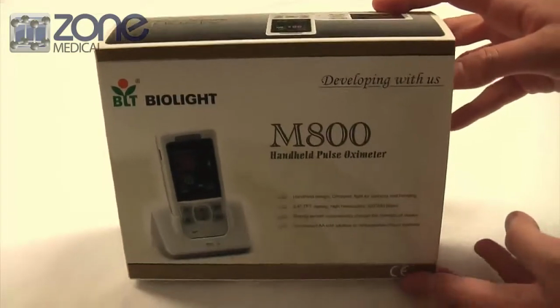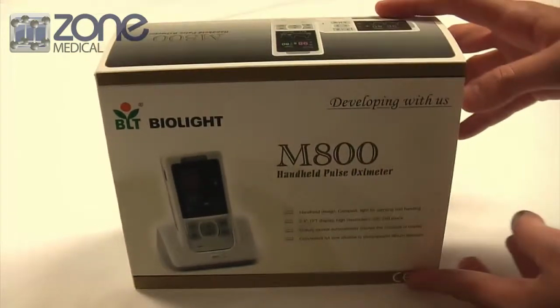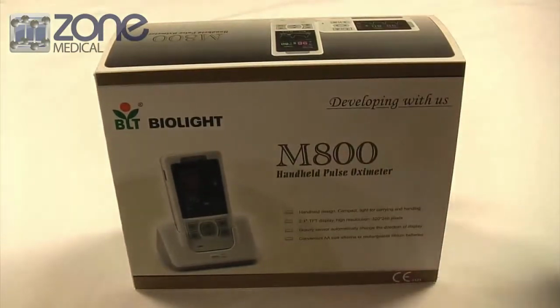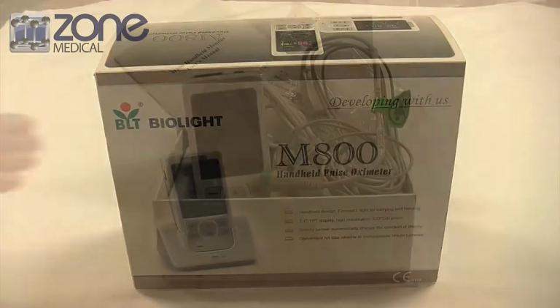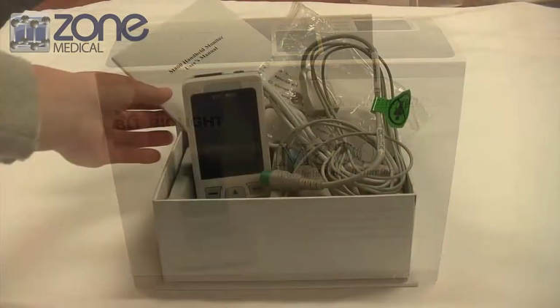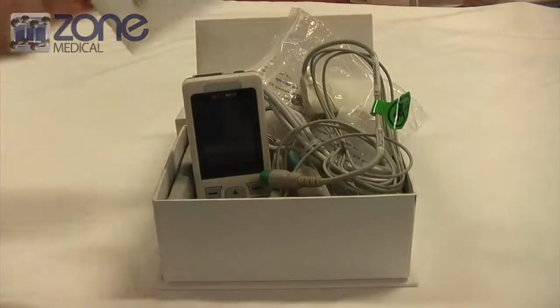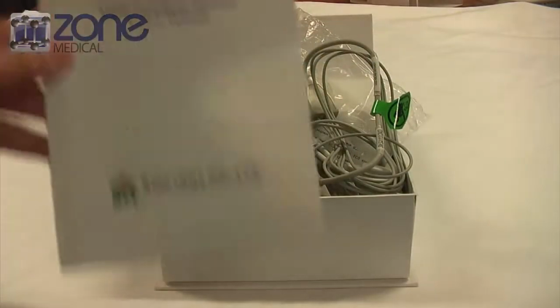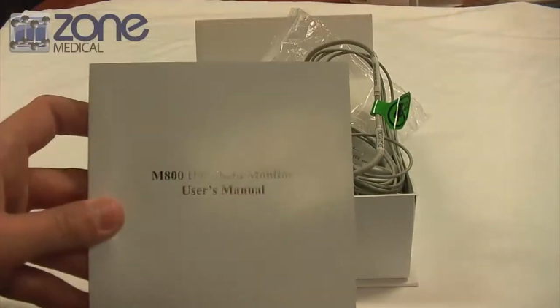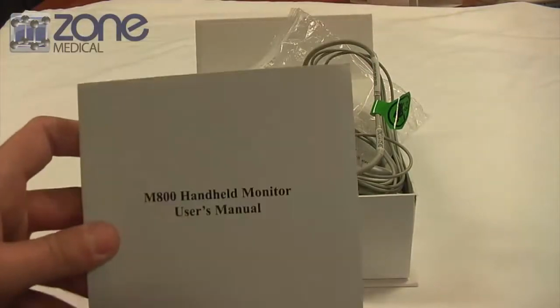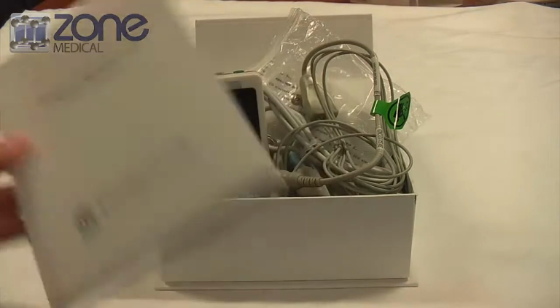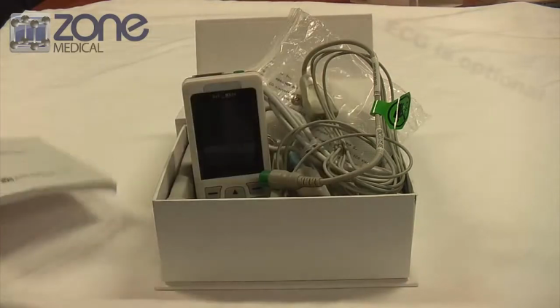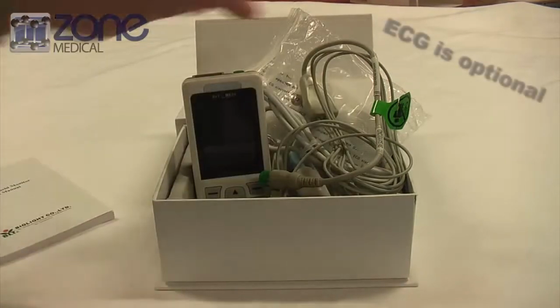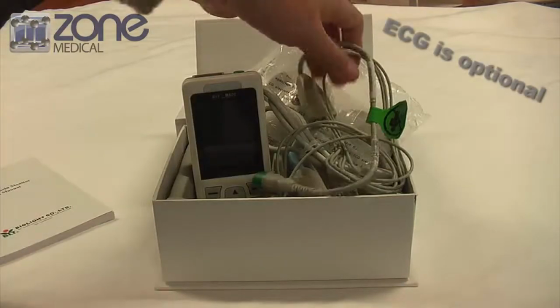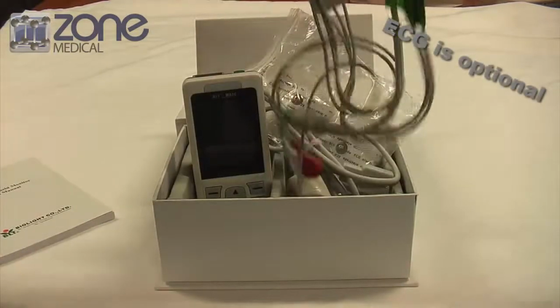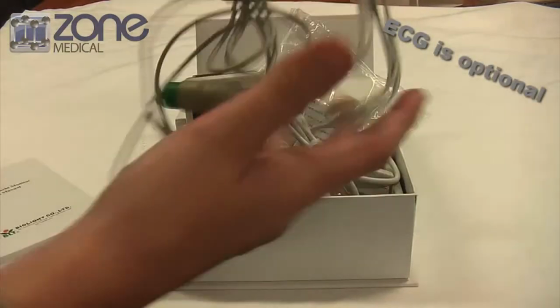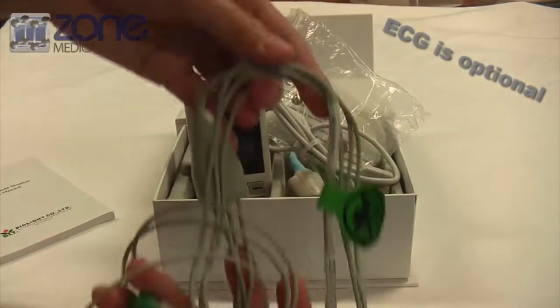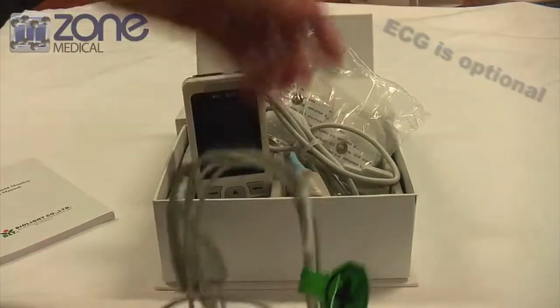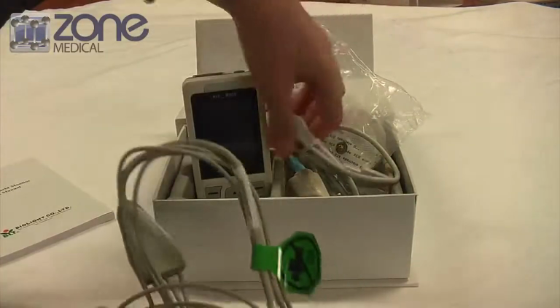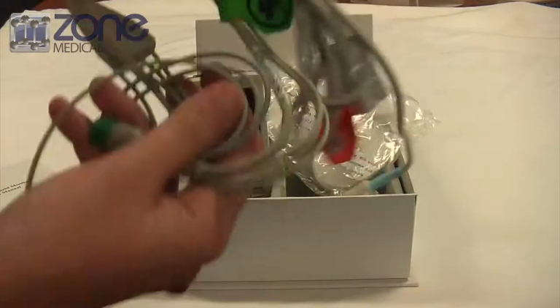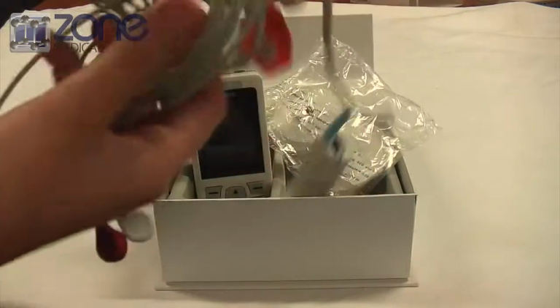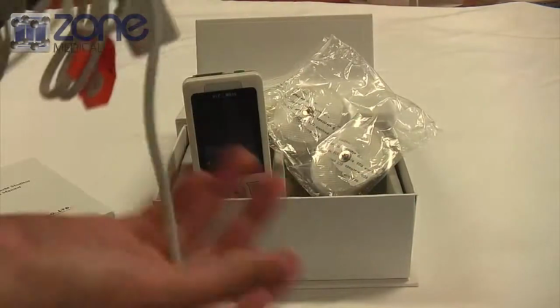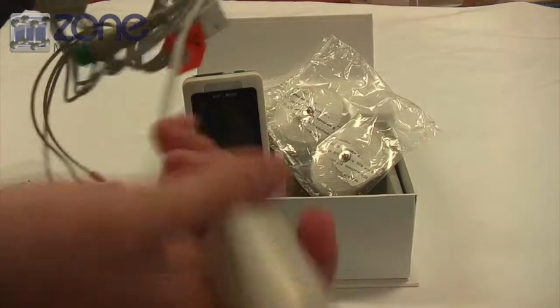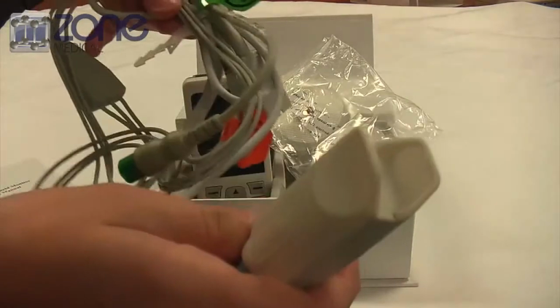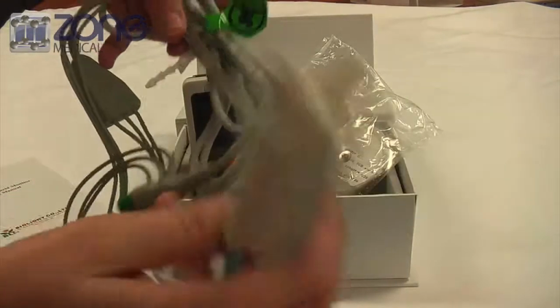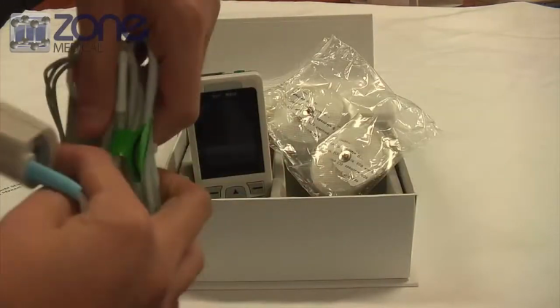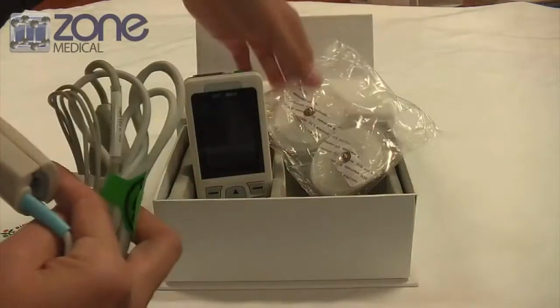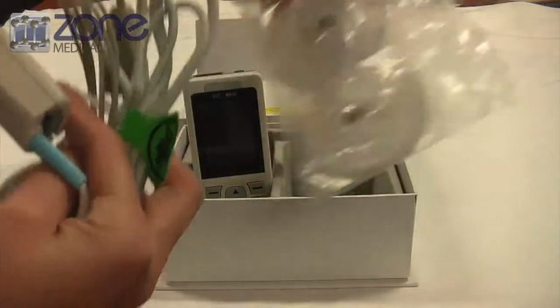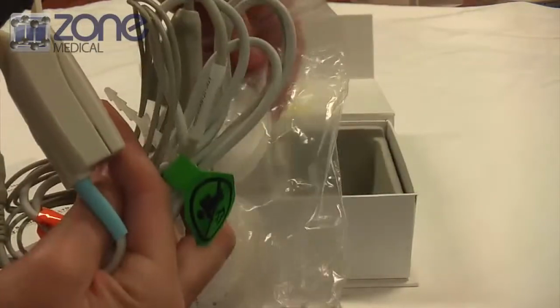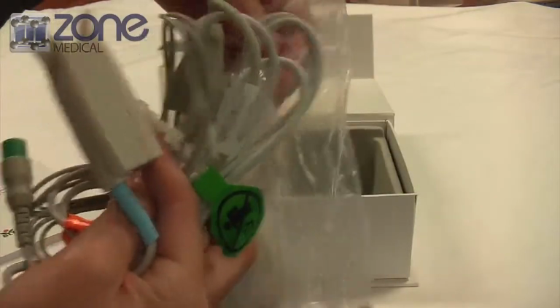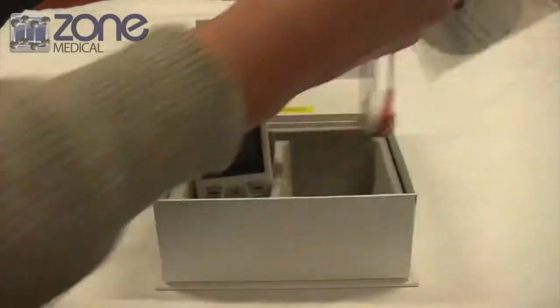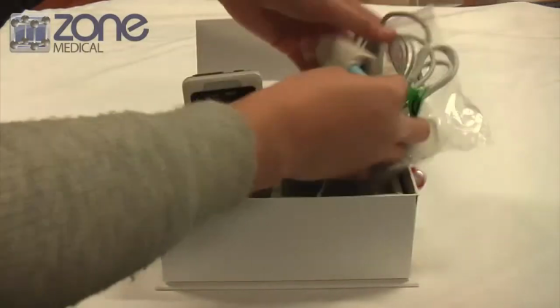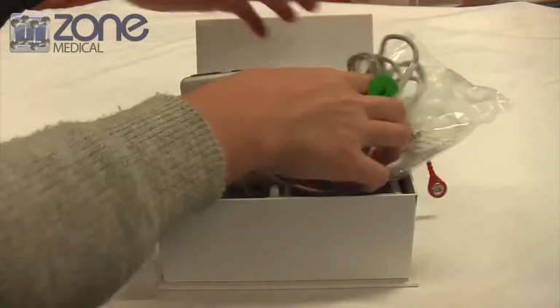Once you open the box you'll find a user manual, a 3-lead ECG cable that comes with the device, an adult SpO2 probe, a set of ECG electrodes, and the device itself.